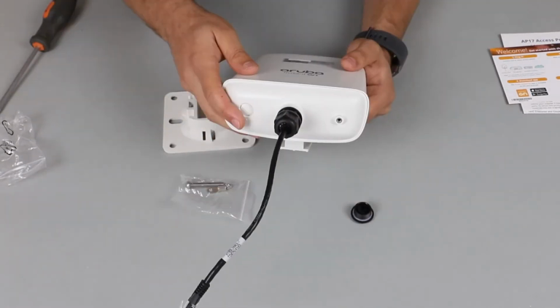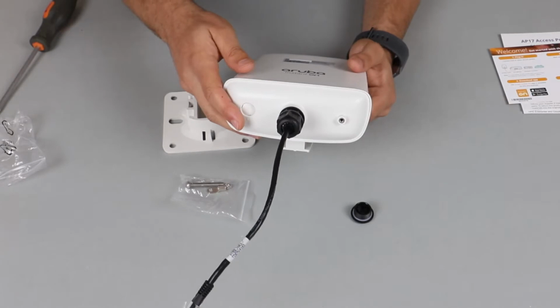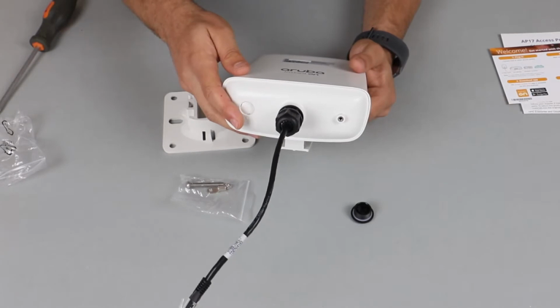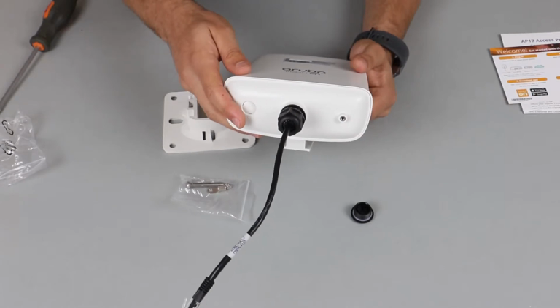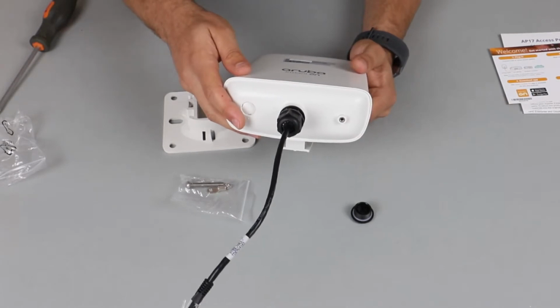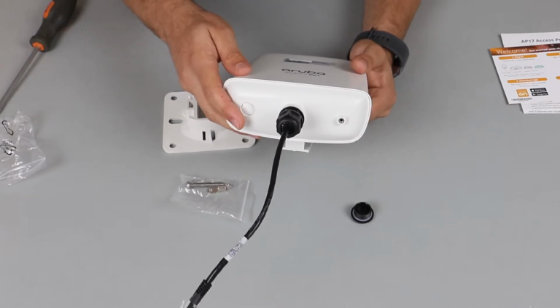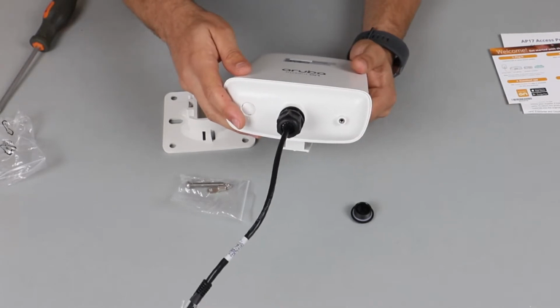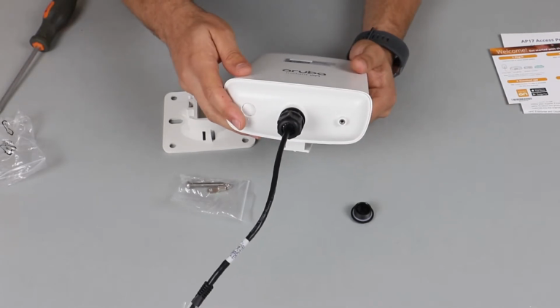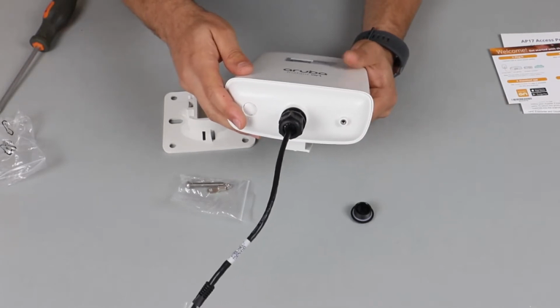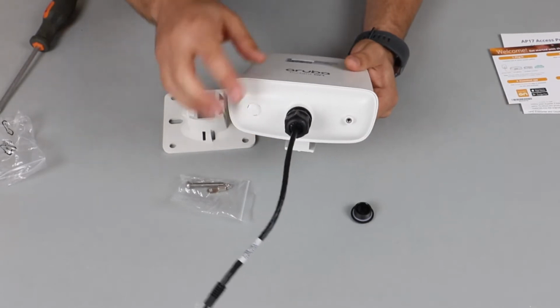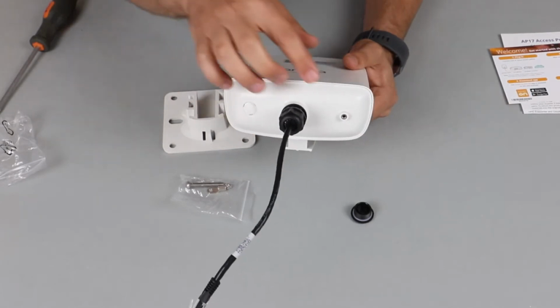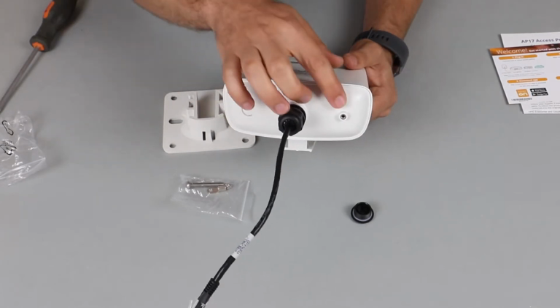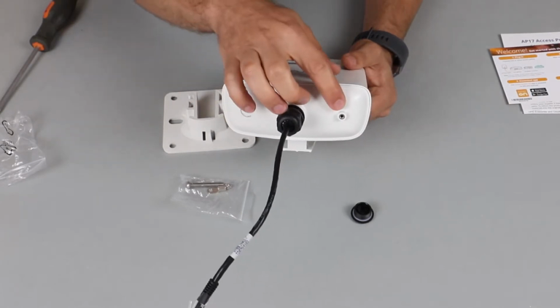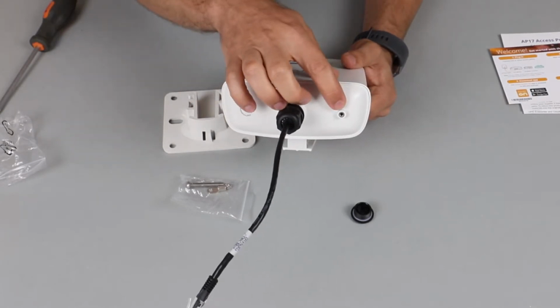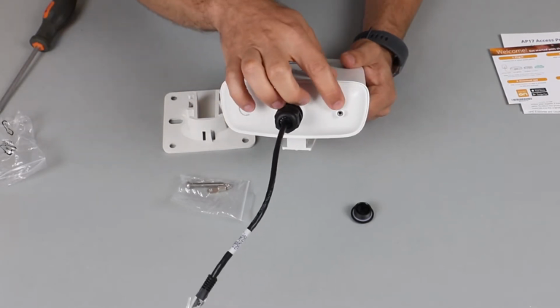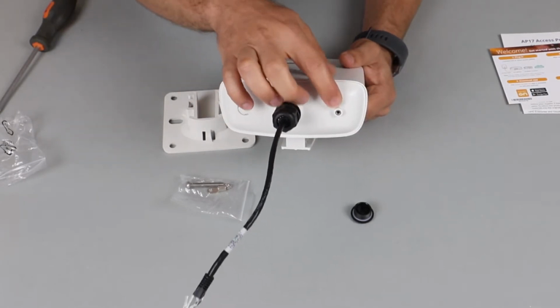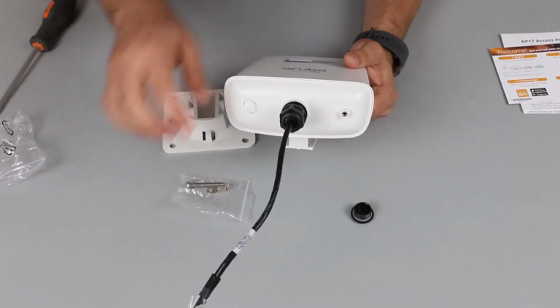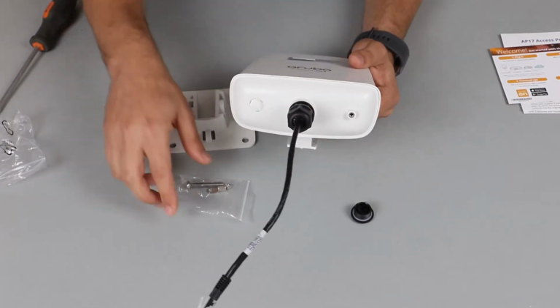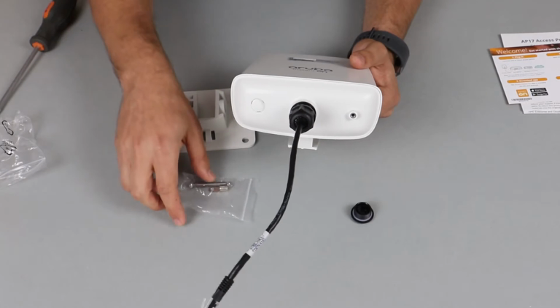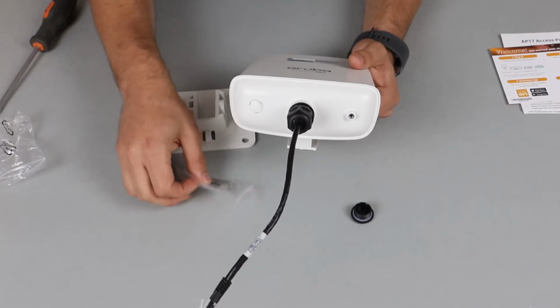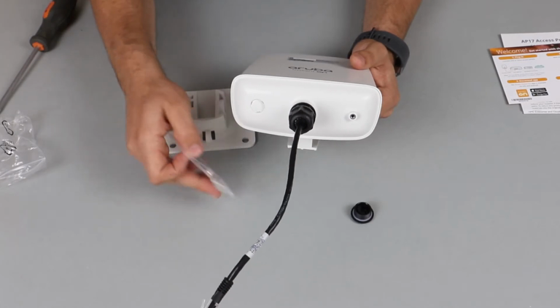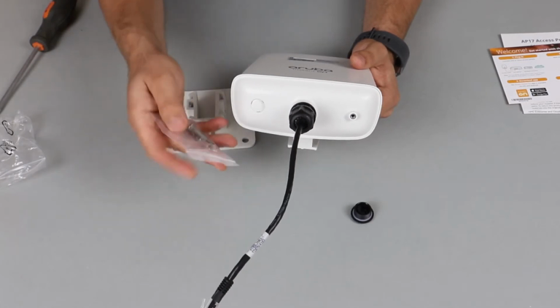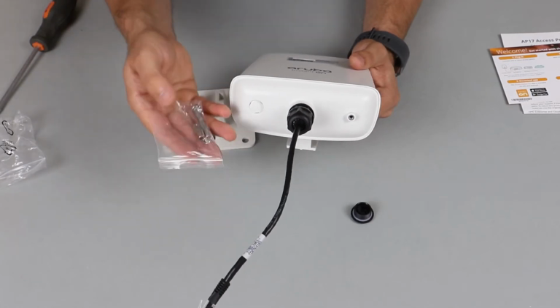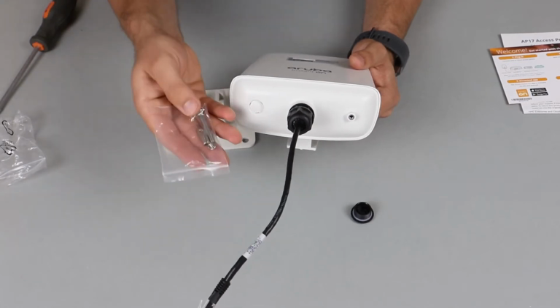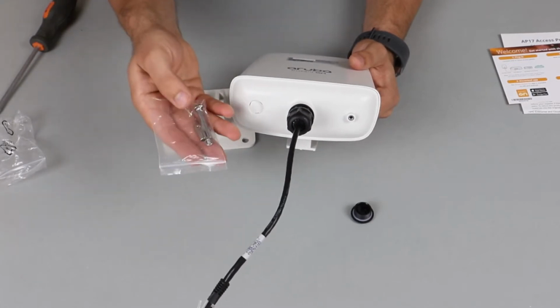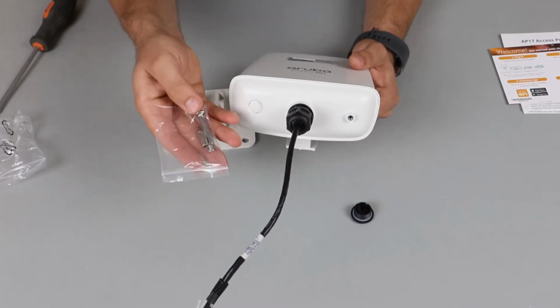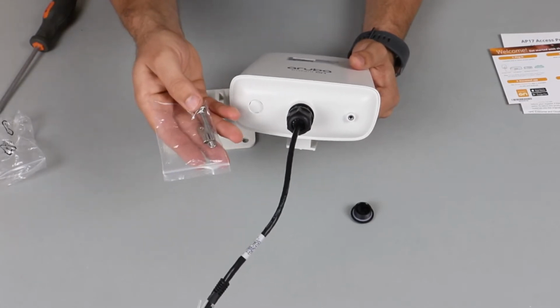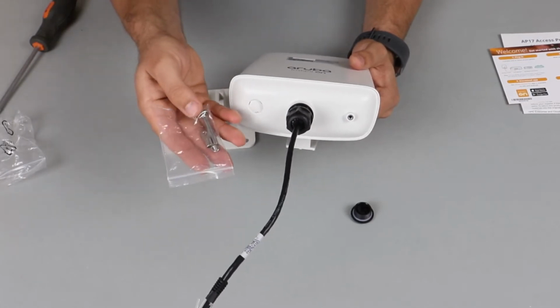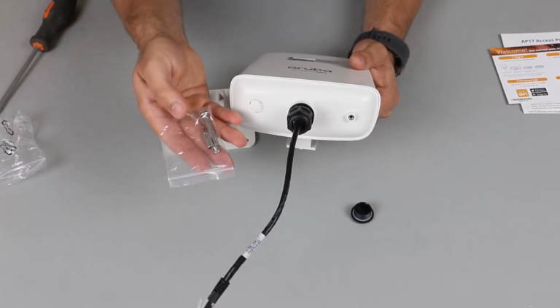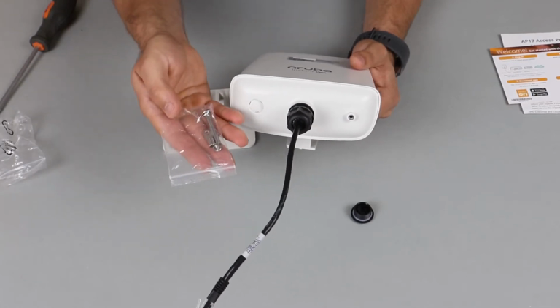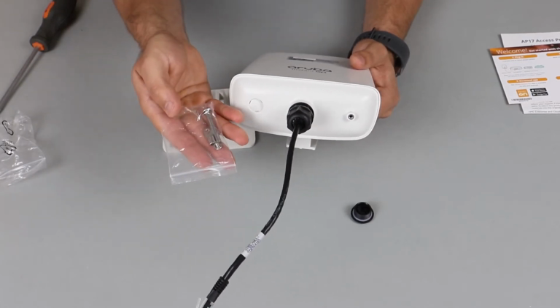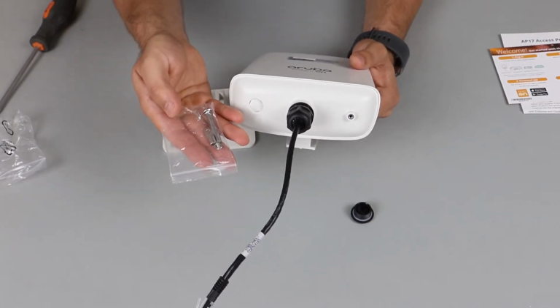Since this AP is meant for outdoor use, it has a grounding connector. You need to install the provided grounding lug and get your electrician to connect the appropriate grounding wire.